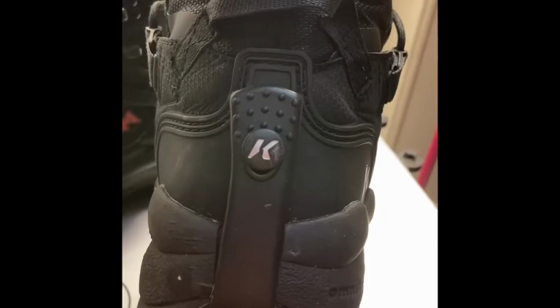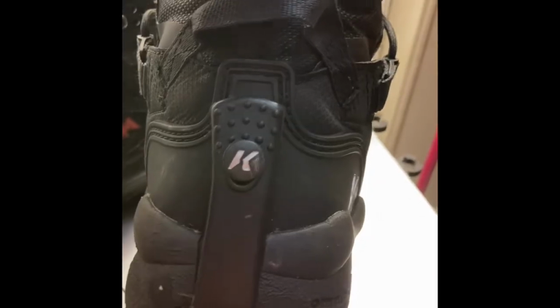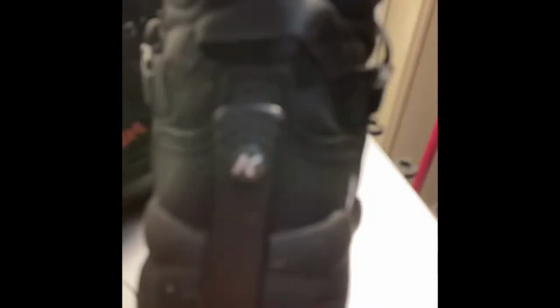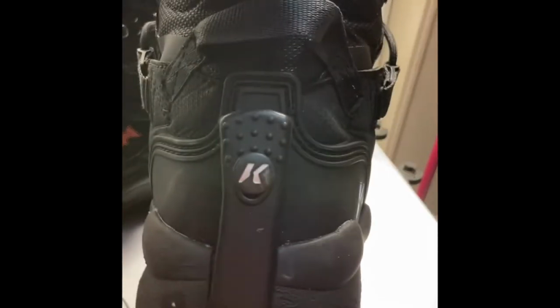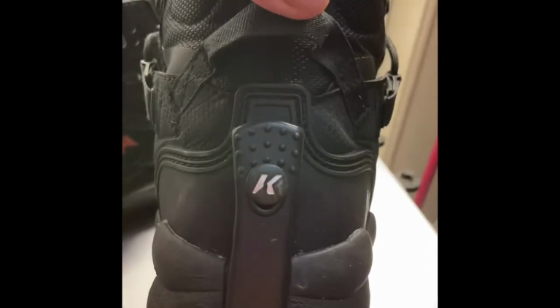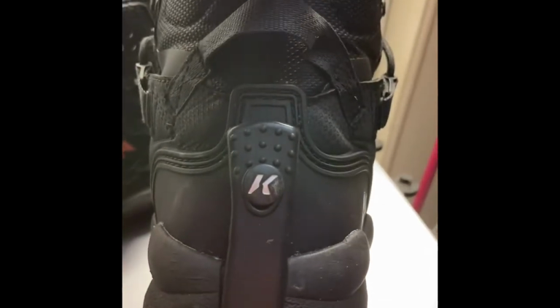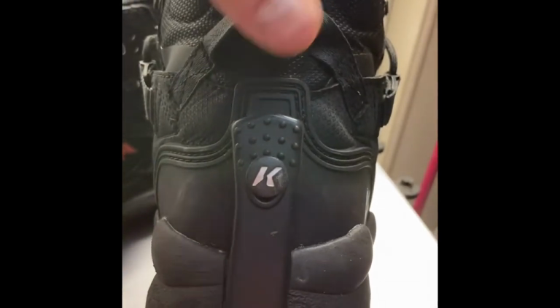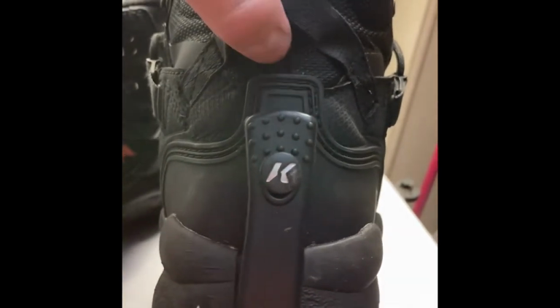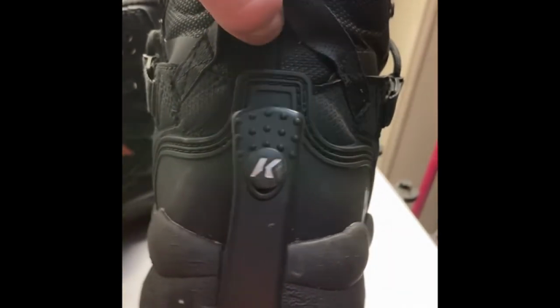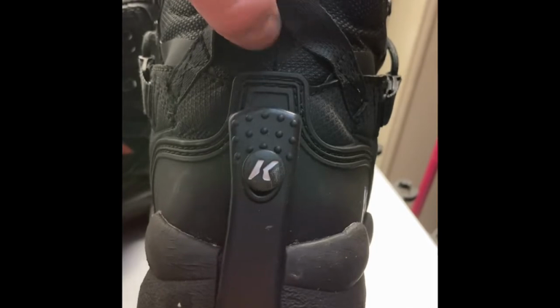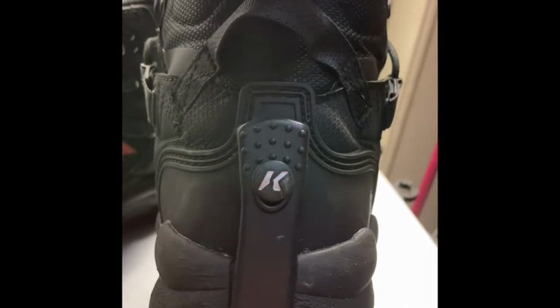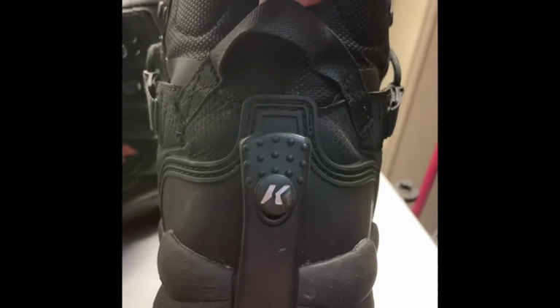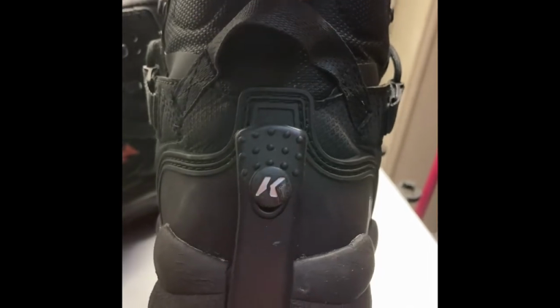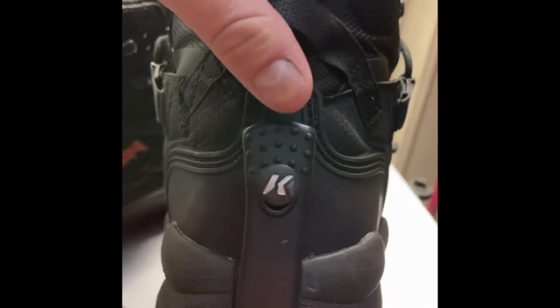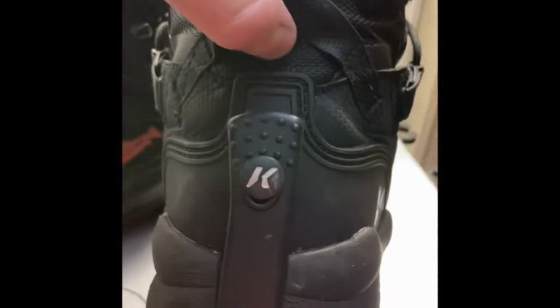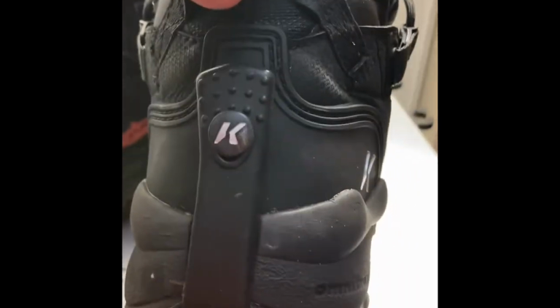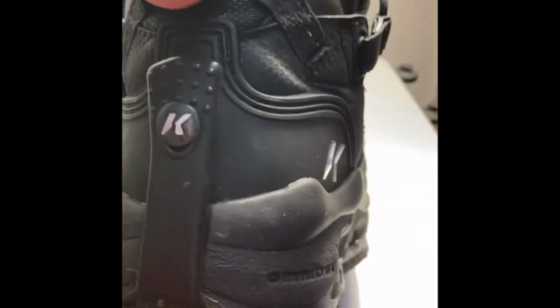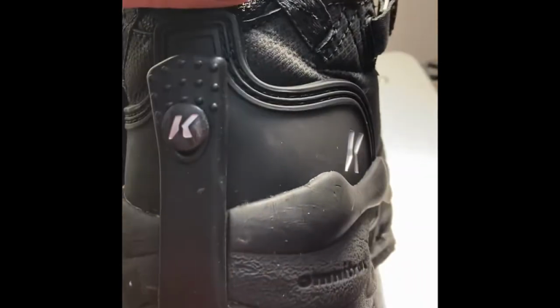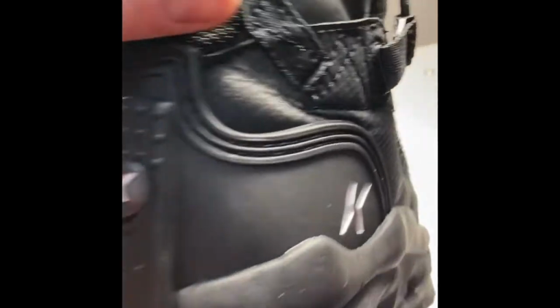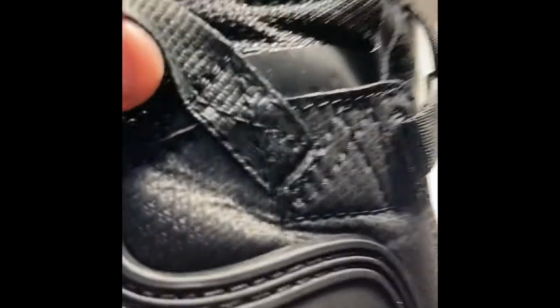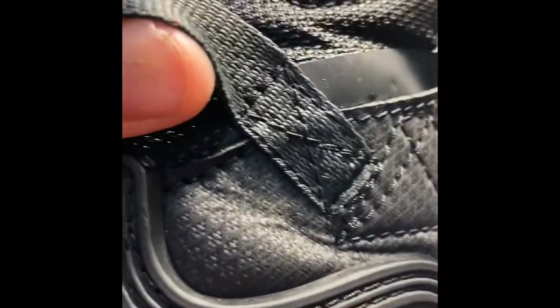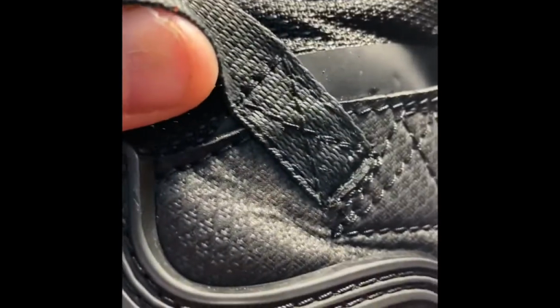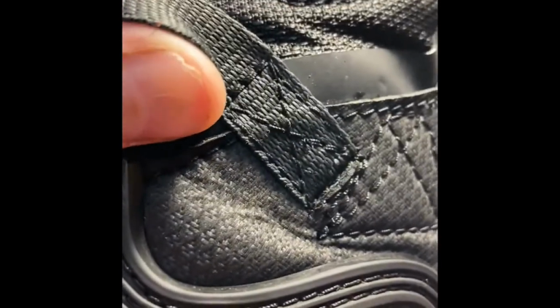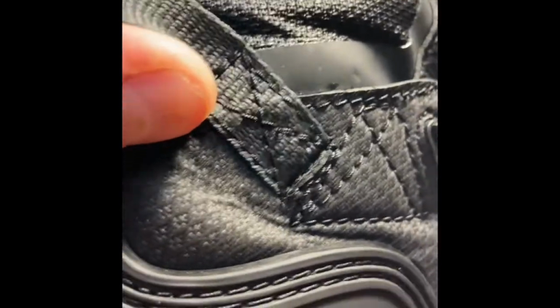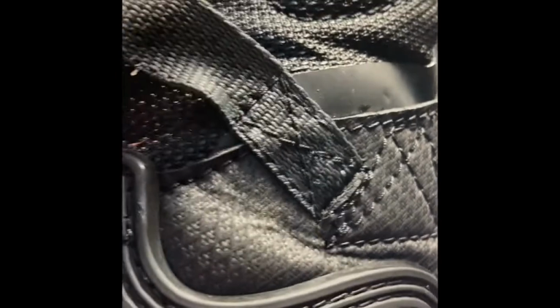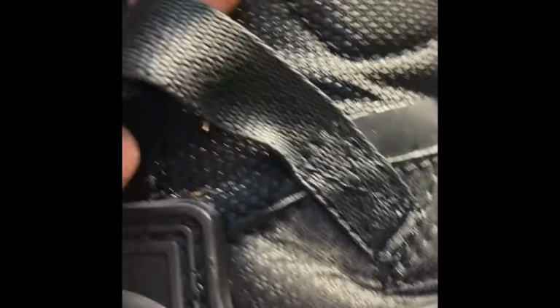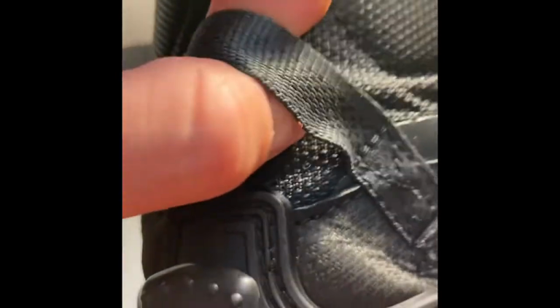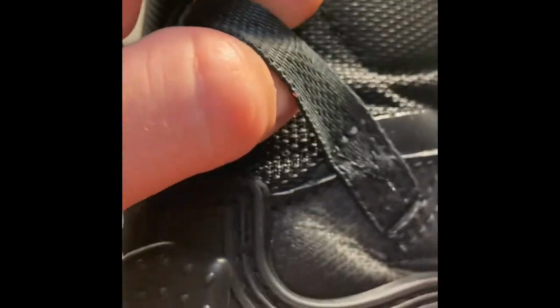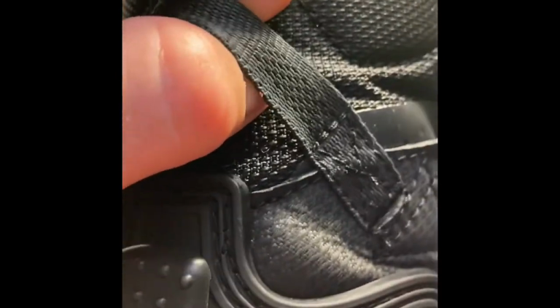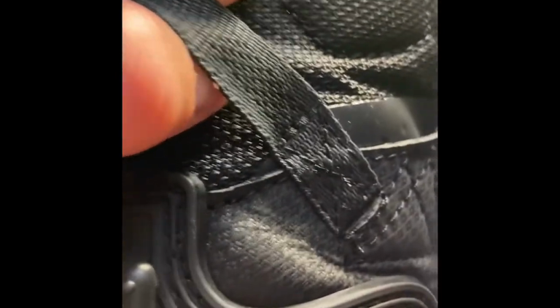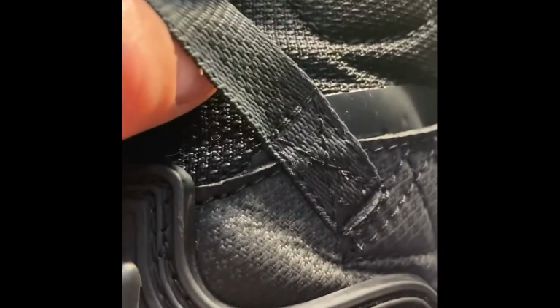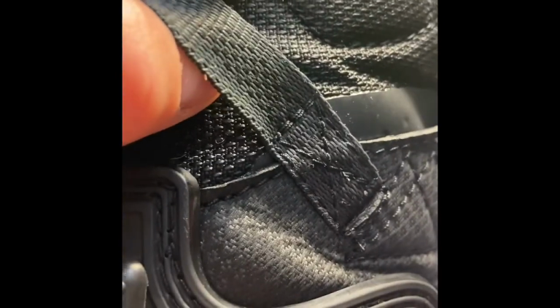At the back of the boot there's a very nice strap to put your finger in to help with getting the shoe on and off. You can tell there's quite a bit of stitching there, so you could probably pull pretty hard on it and it would not rip.